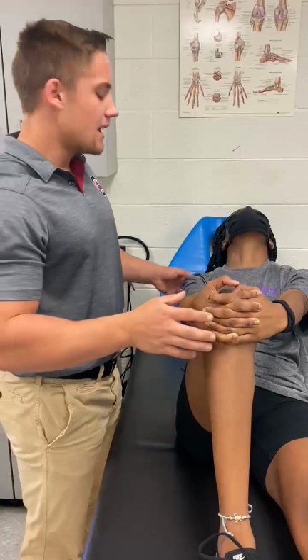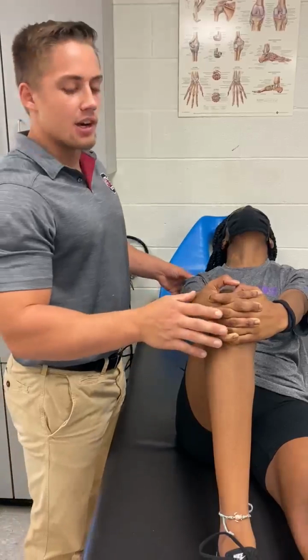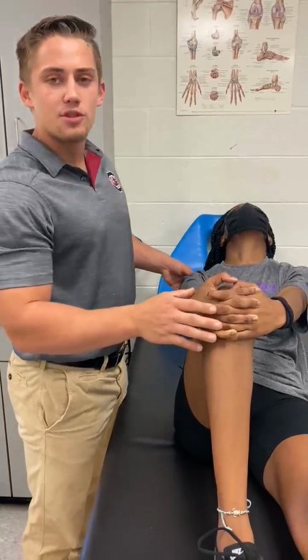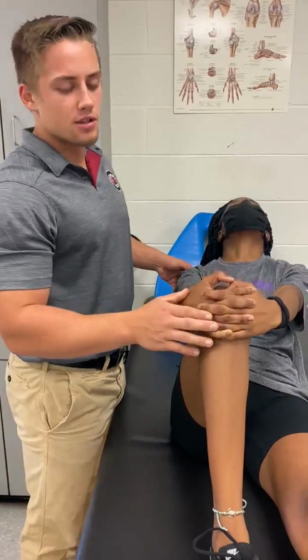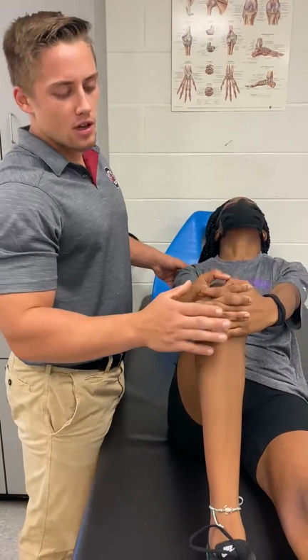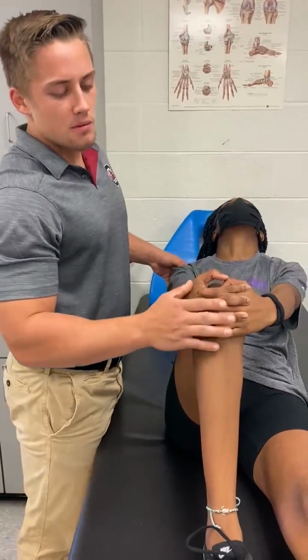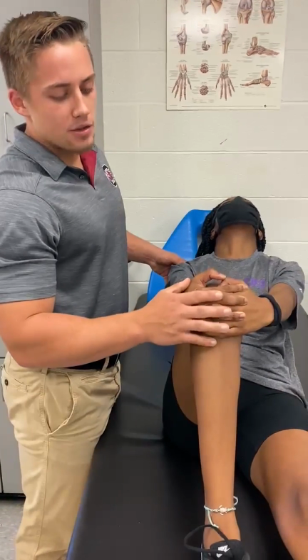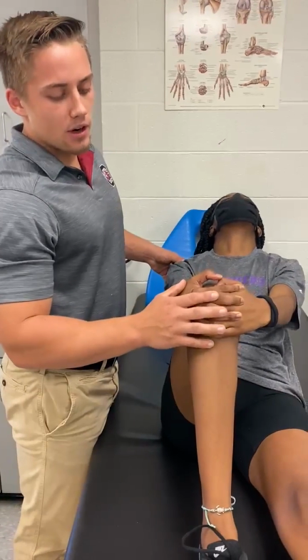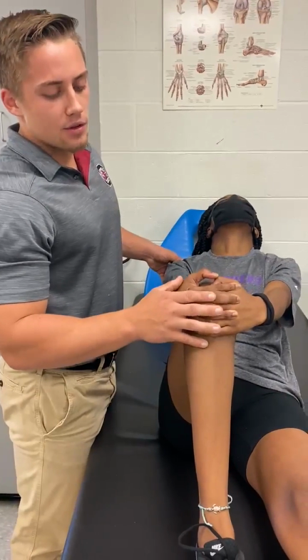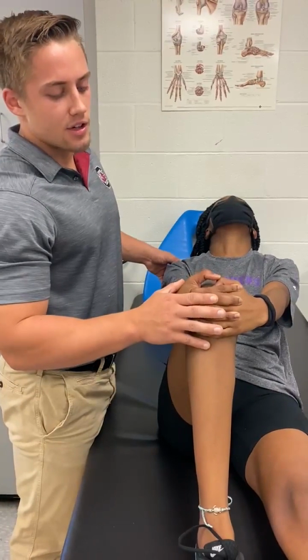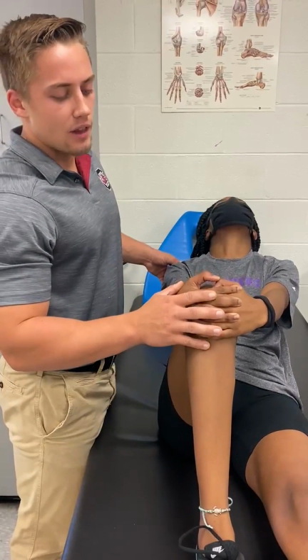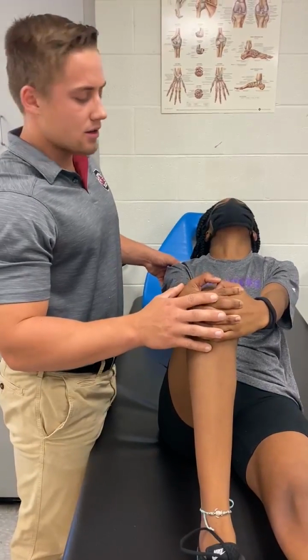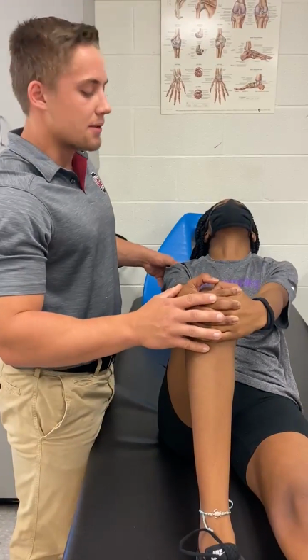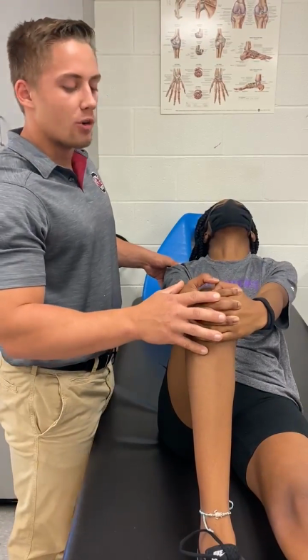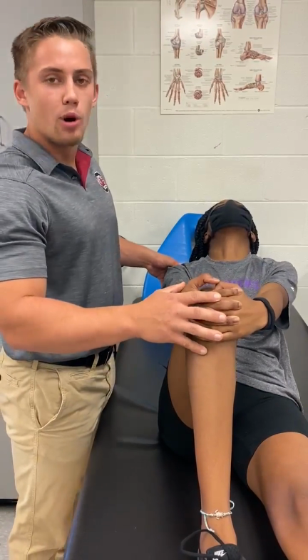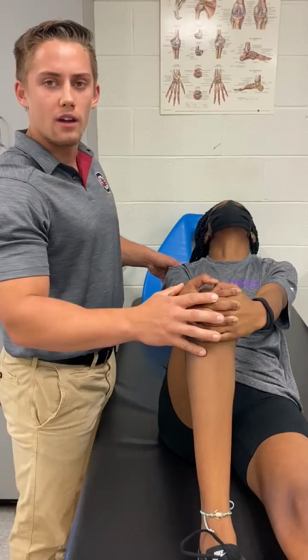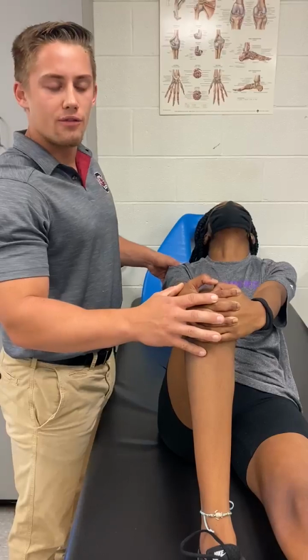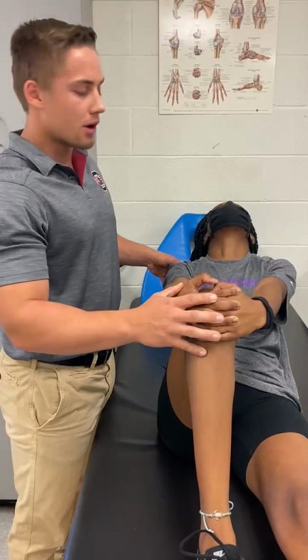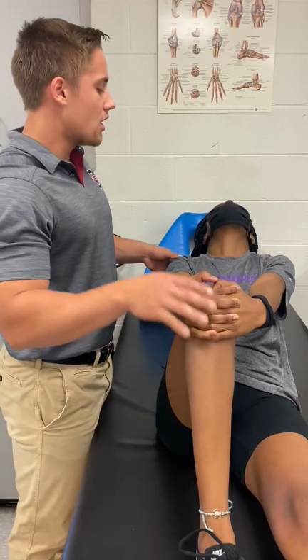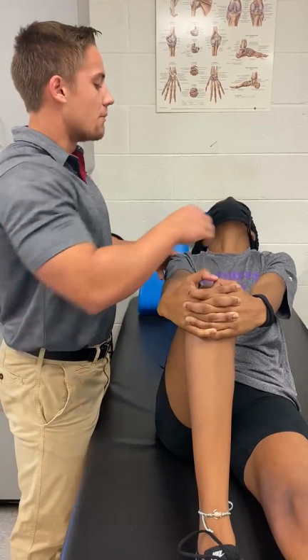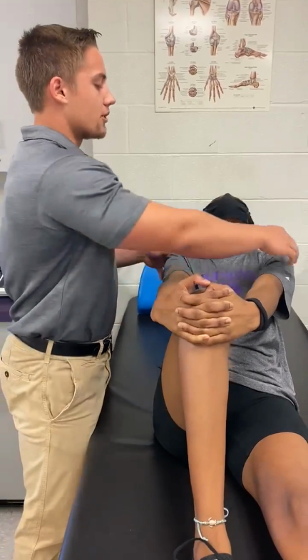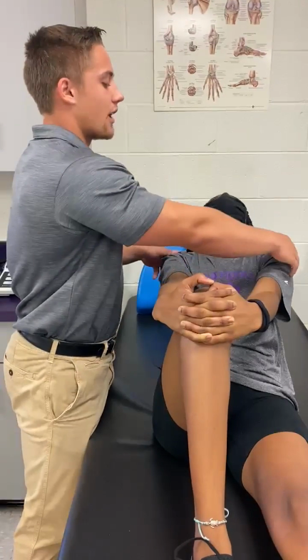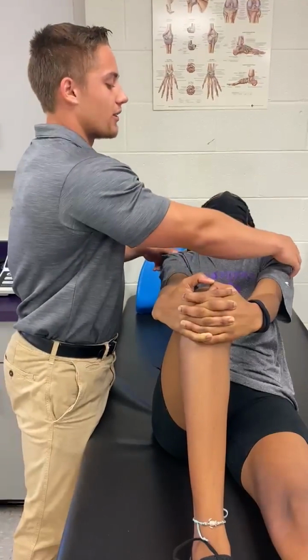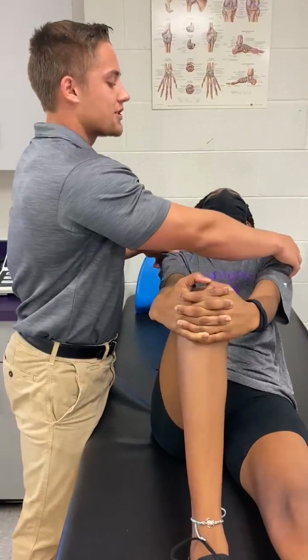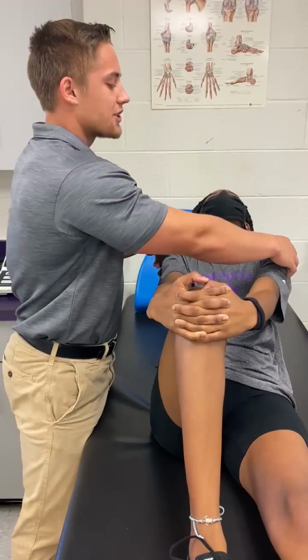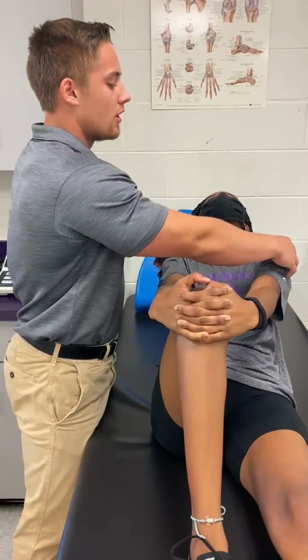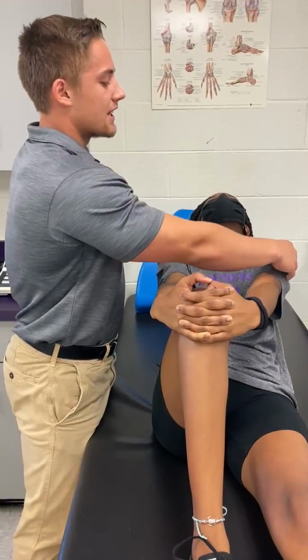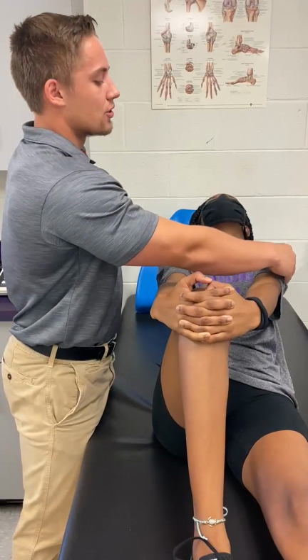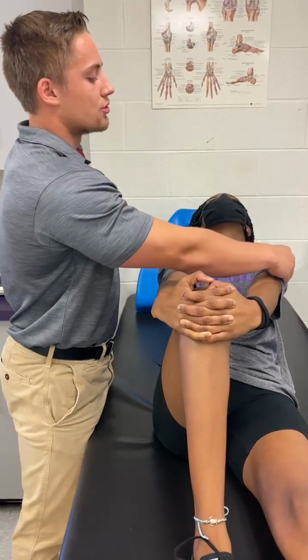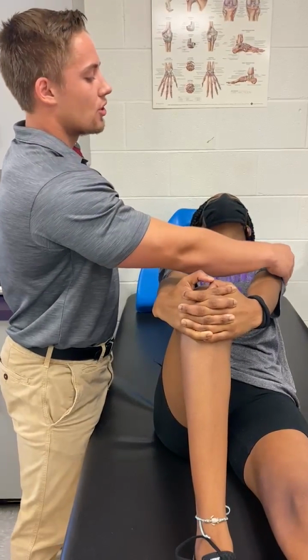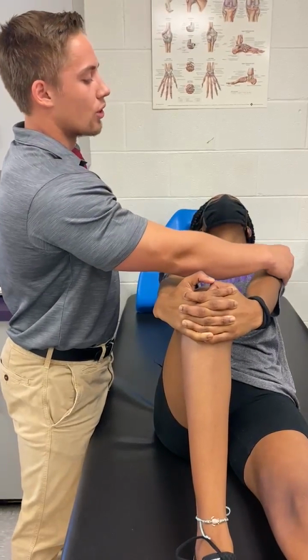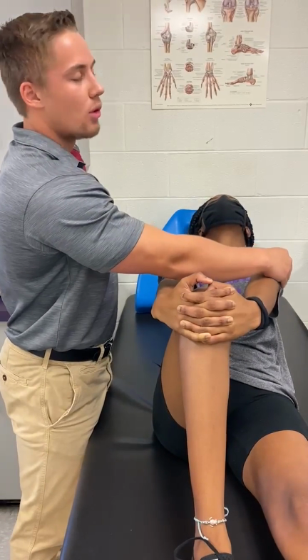Good cues for this technique include making sure those fingers are interlocked and really pulling forward, while trying to stay as relaxed as possible and keeping those shoulders rolled forward.